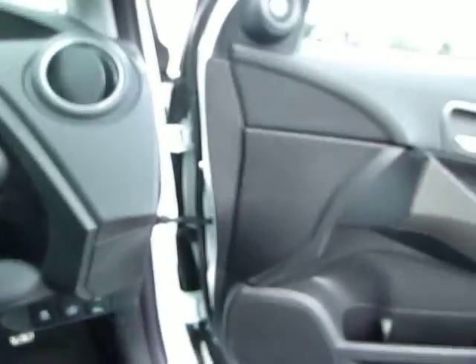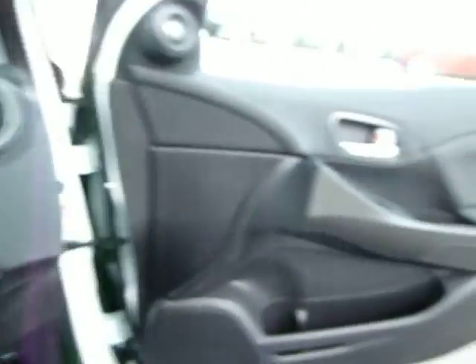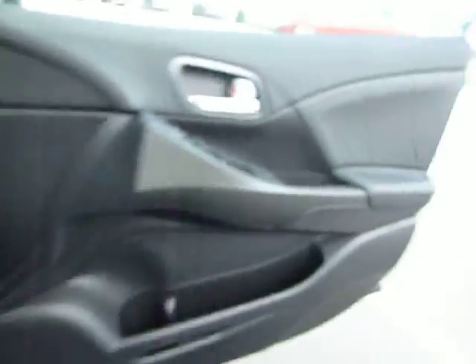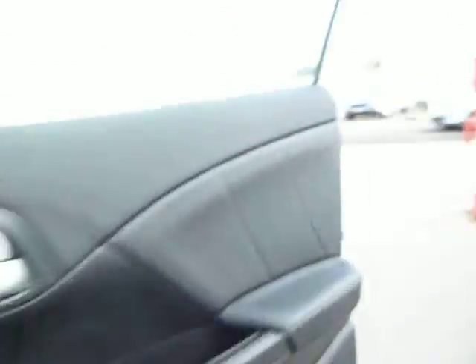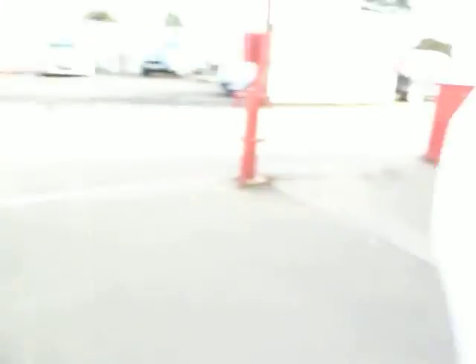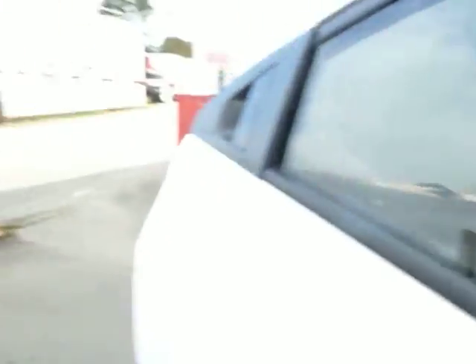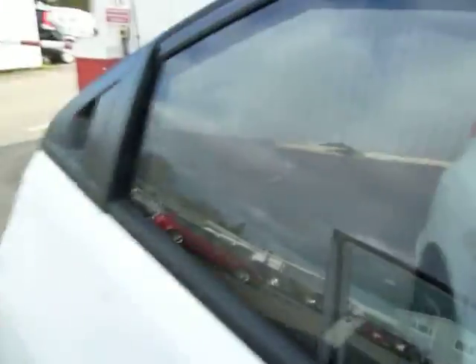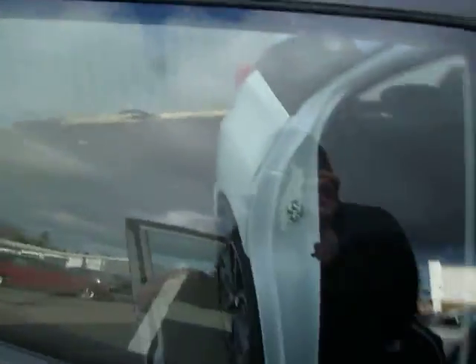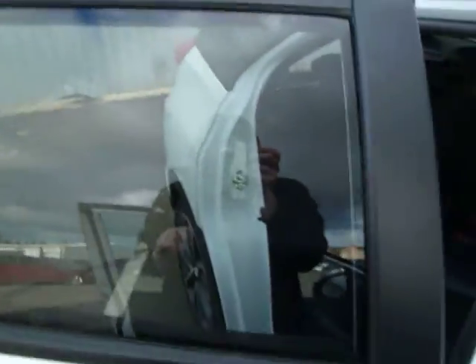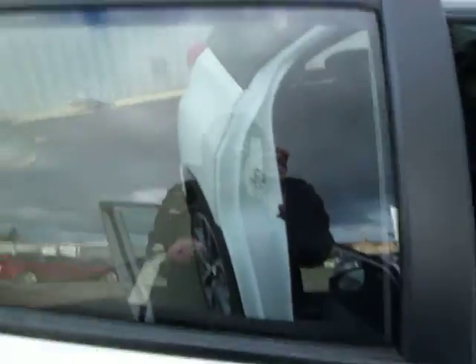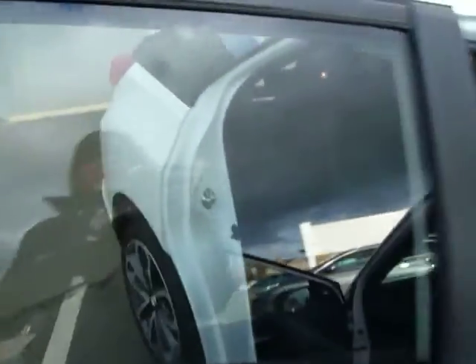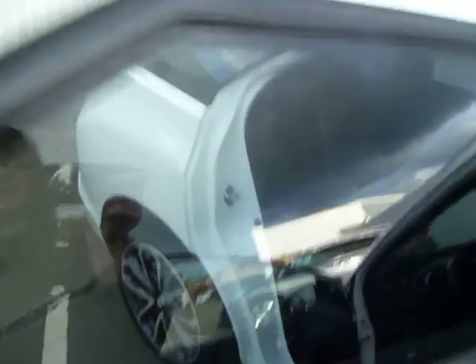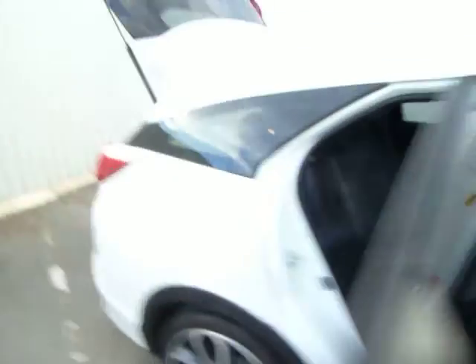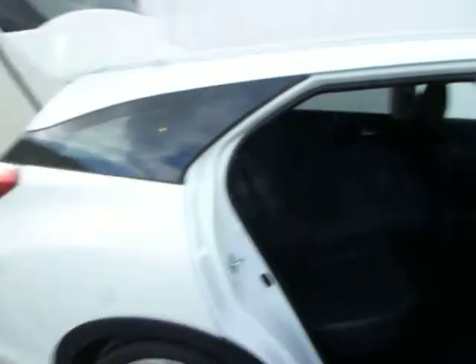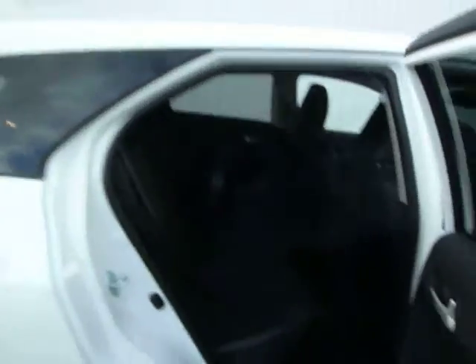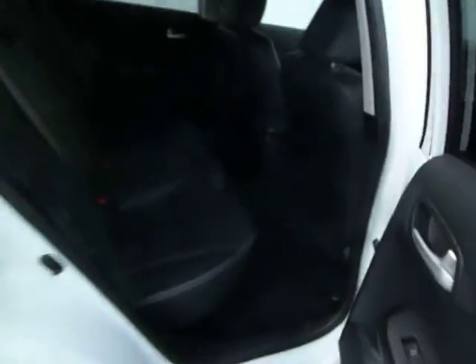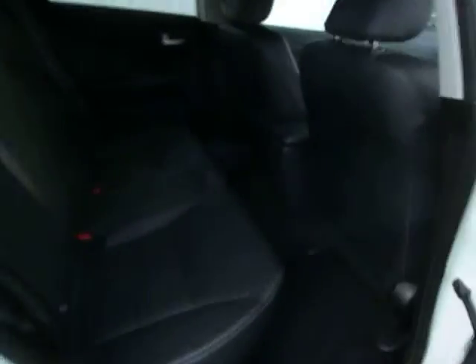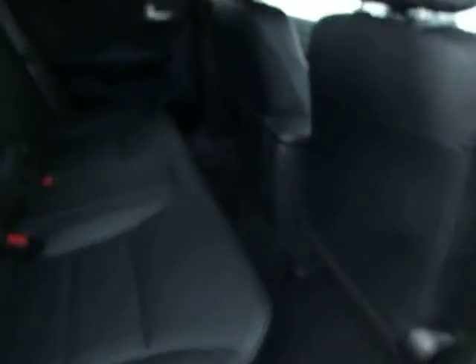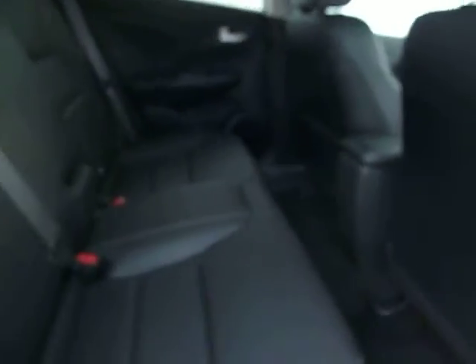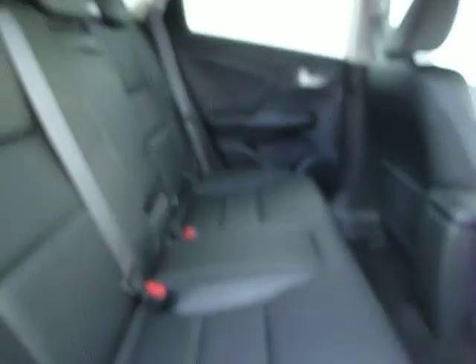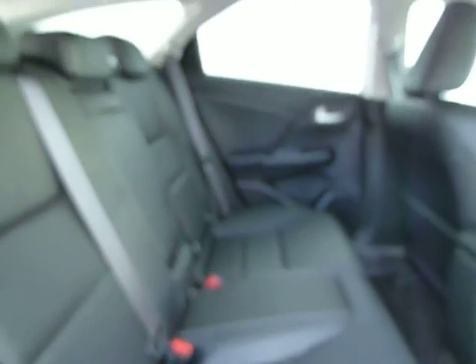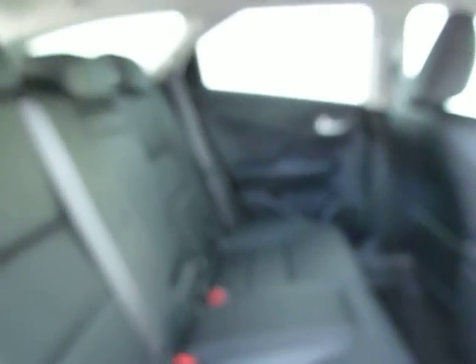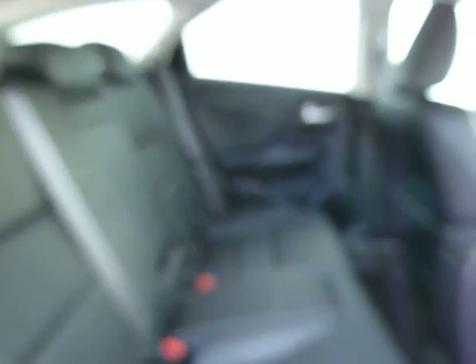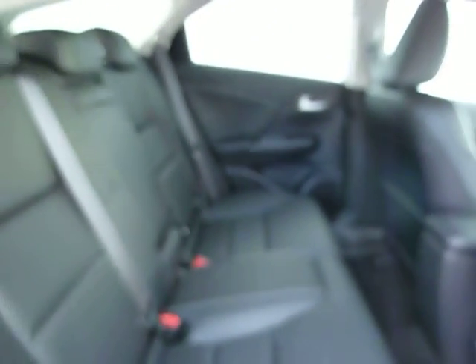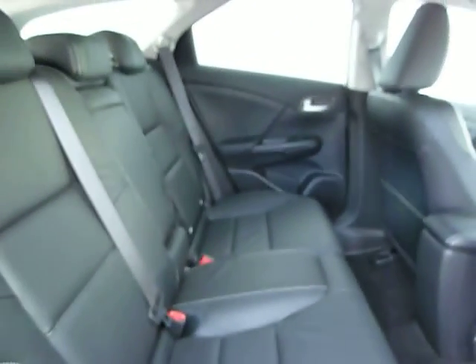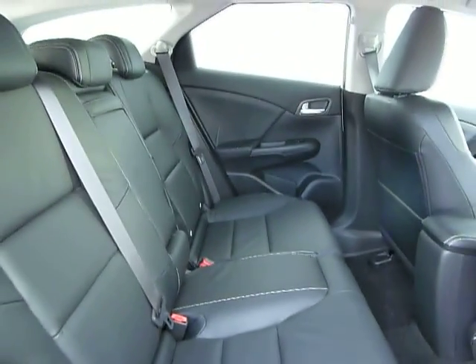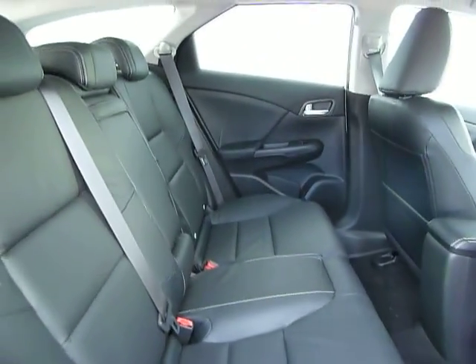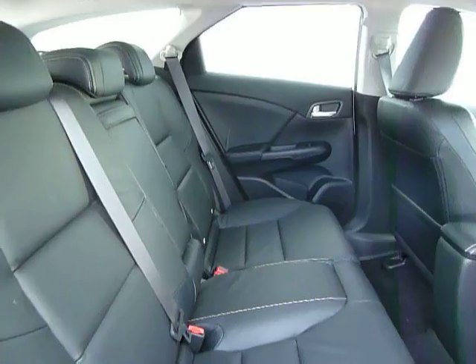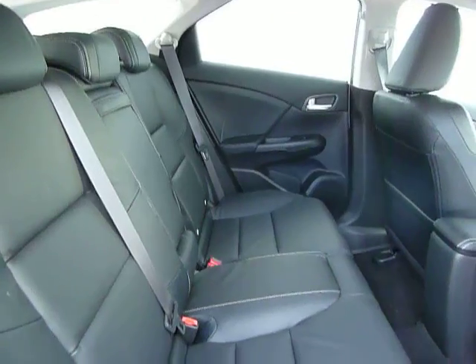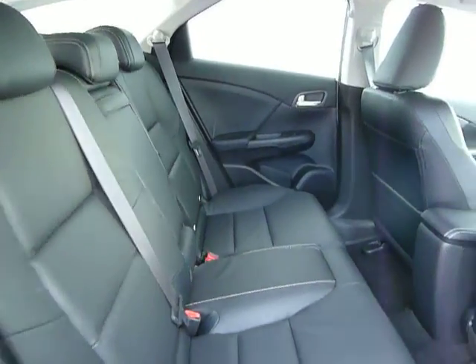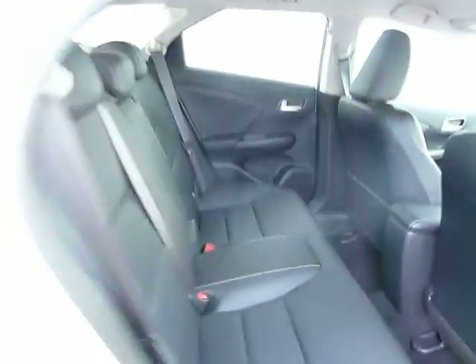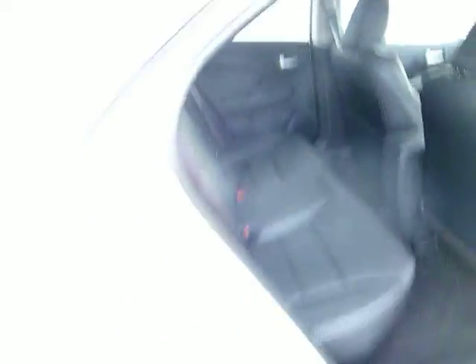Auto wipers, auto headlights, privacy glass in the rear, and again very spacious when you compare it to the general Civic. Again finished with the leather upholstery.